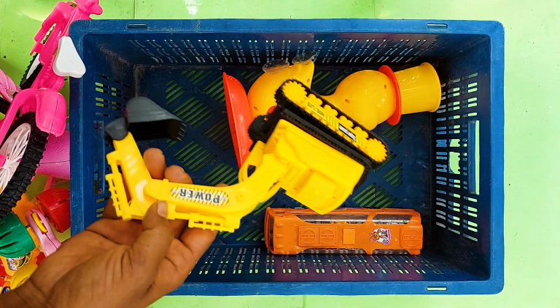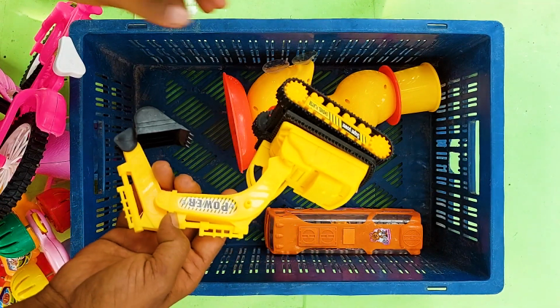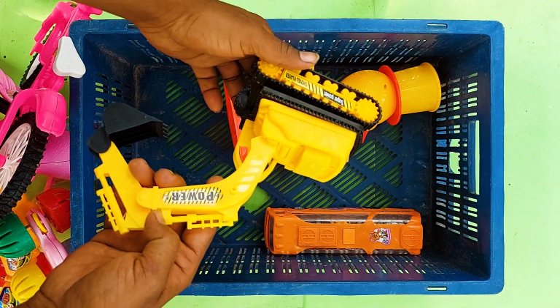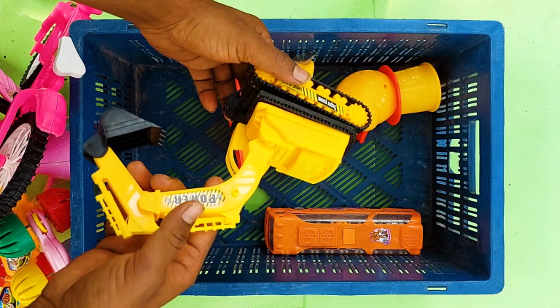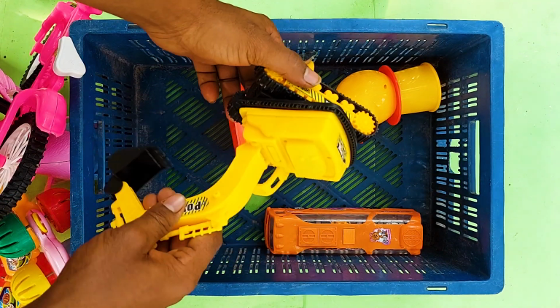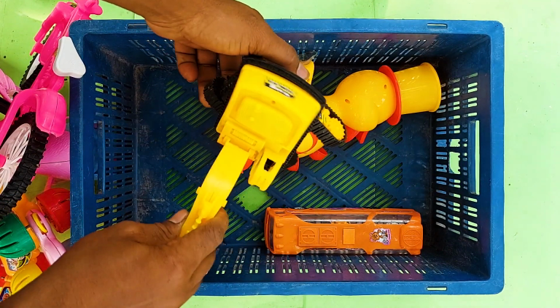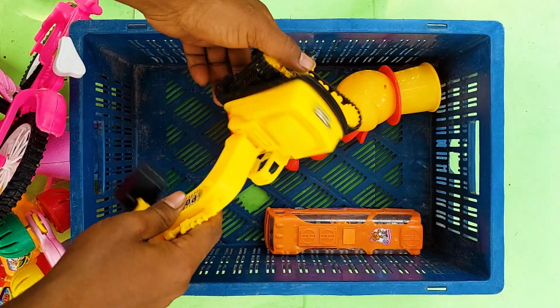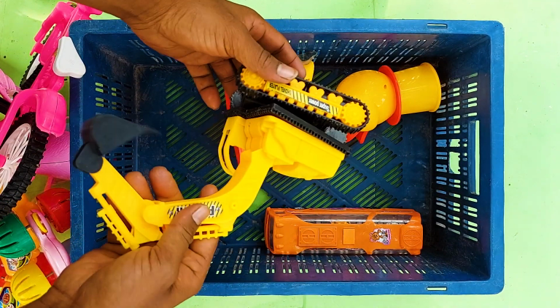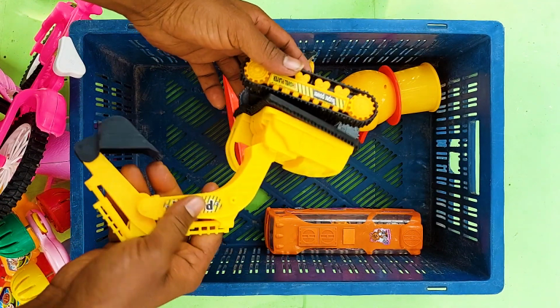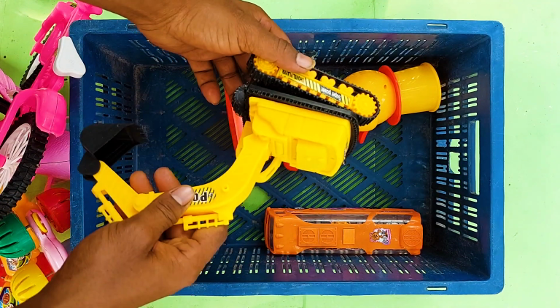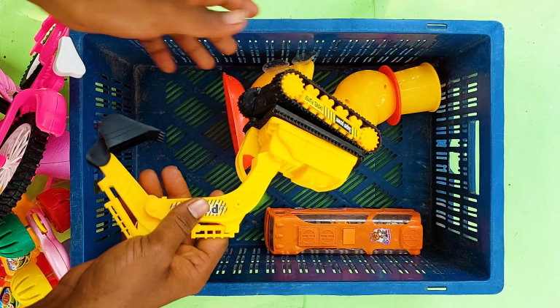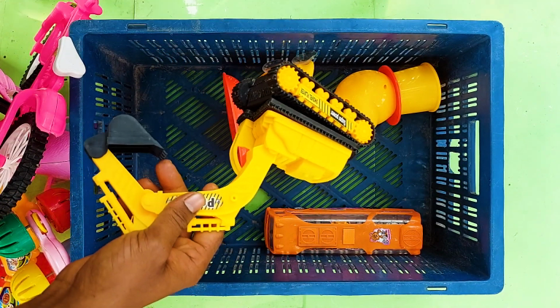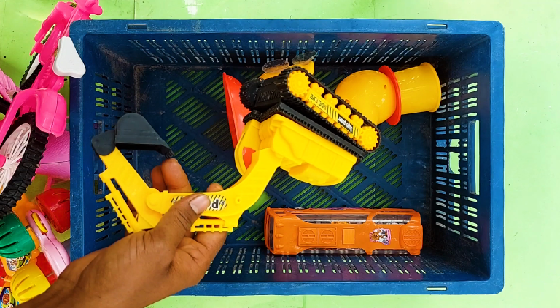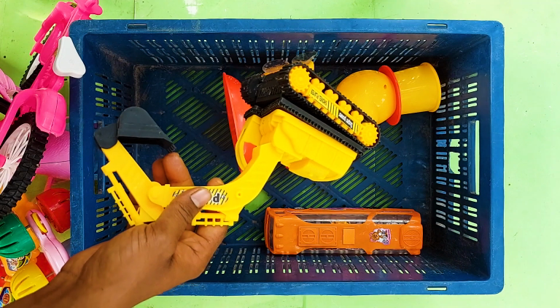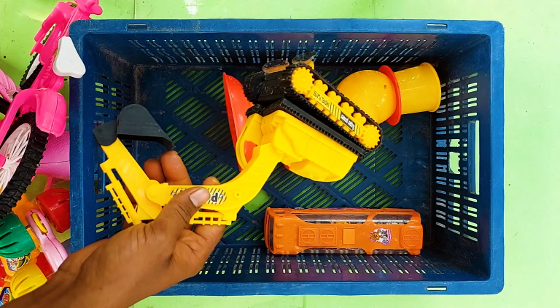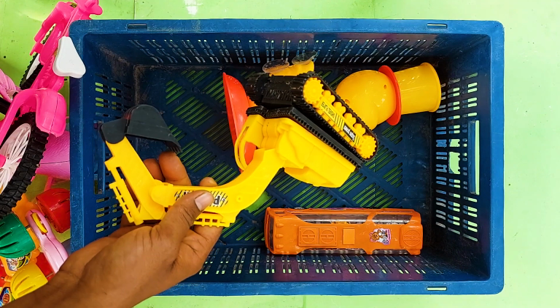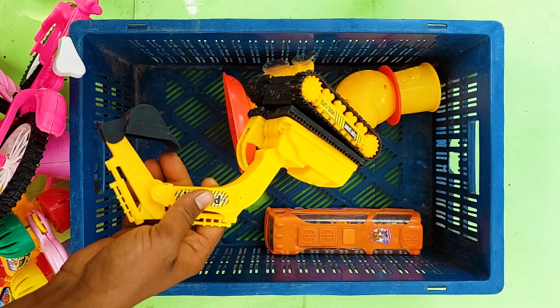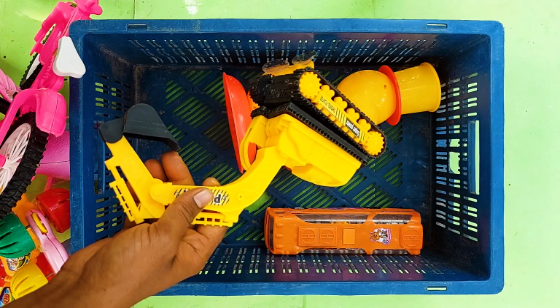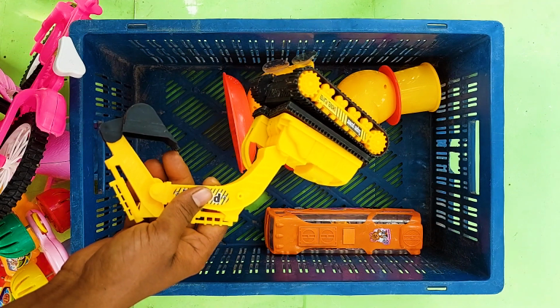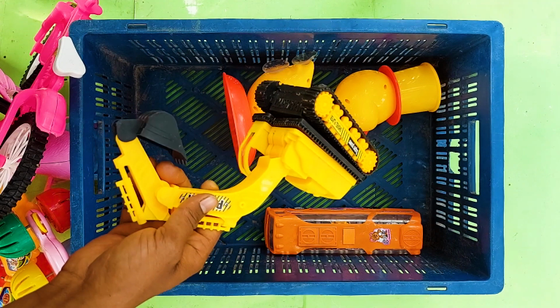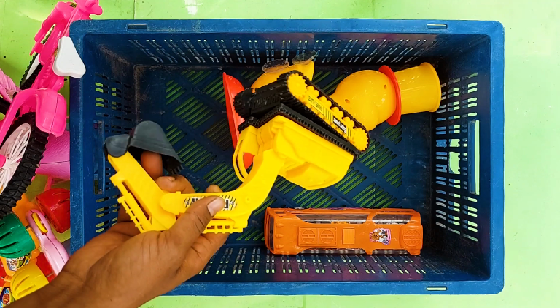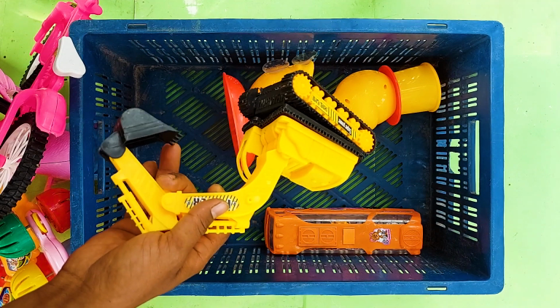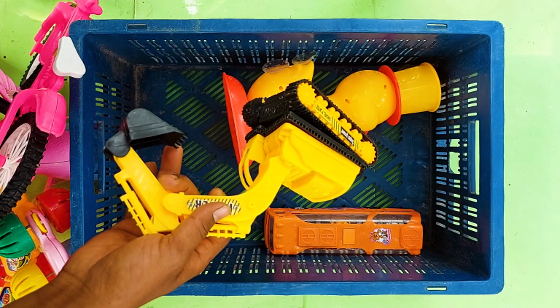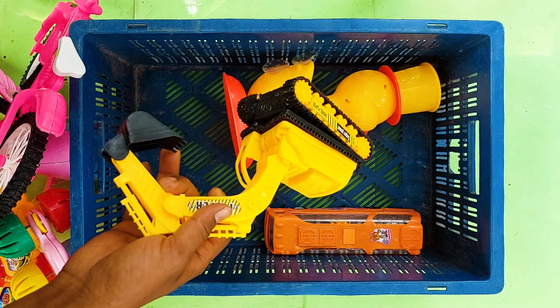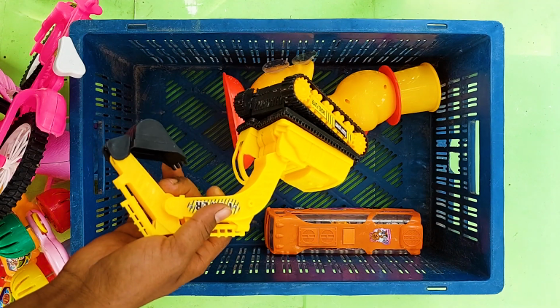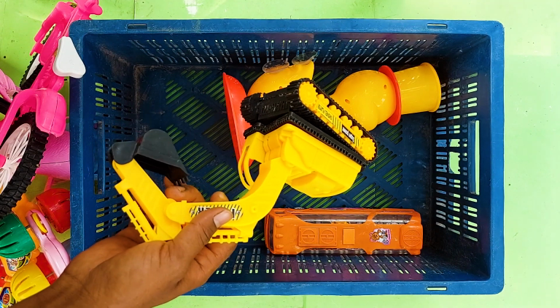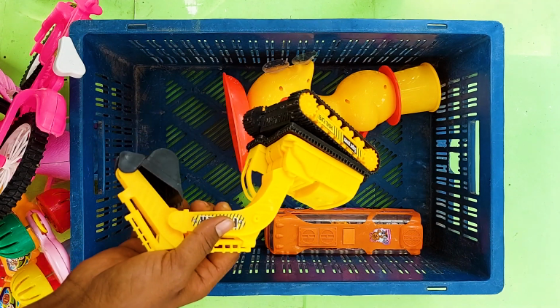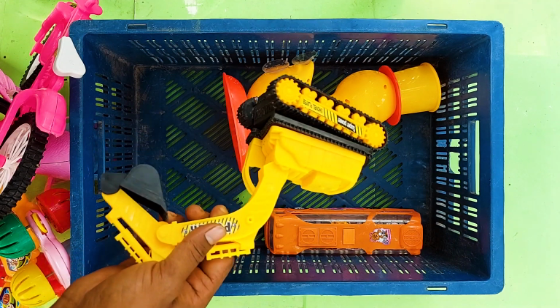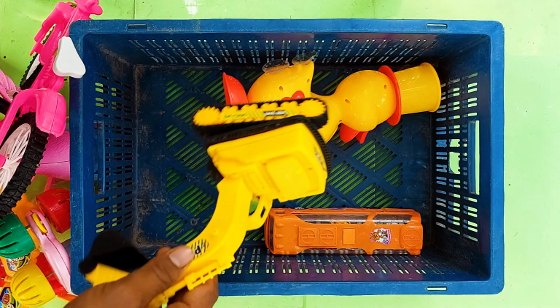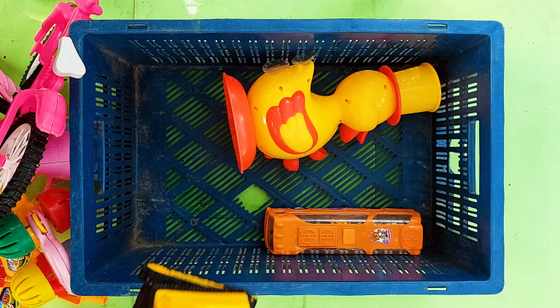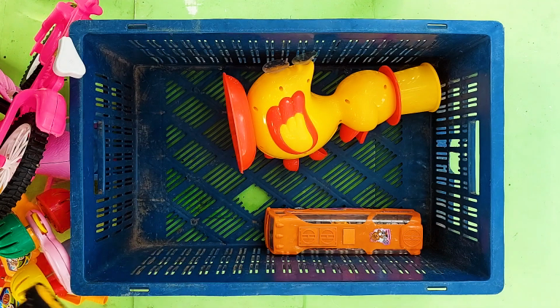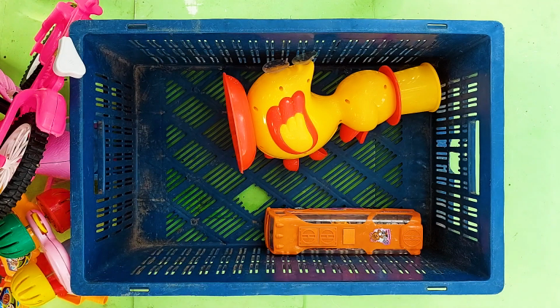Next one is a Power Beckos. This one is yellow and black color combination — Power Beckos! So I collect this at my side.